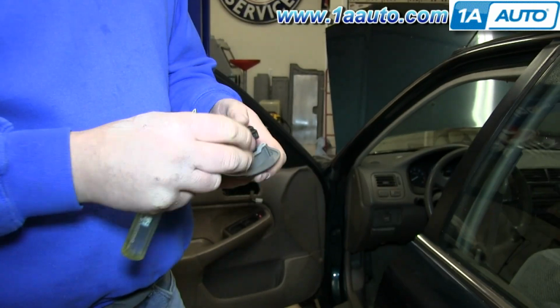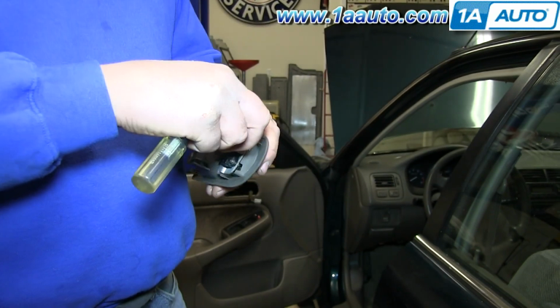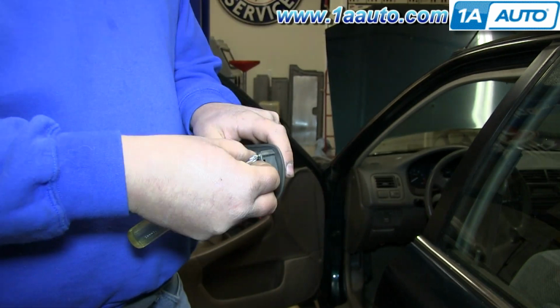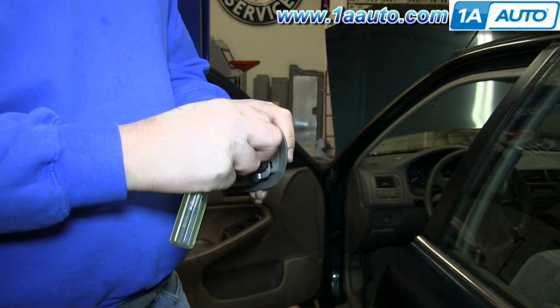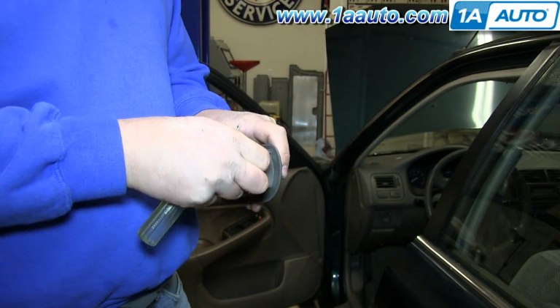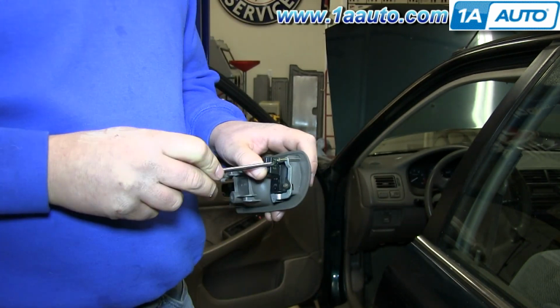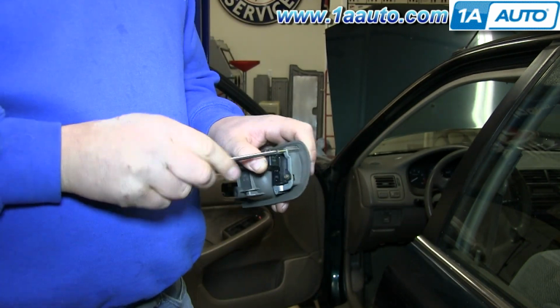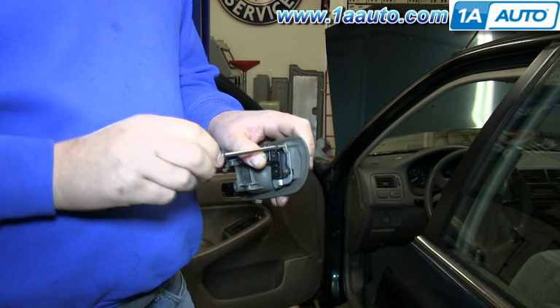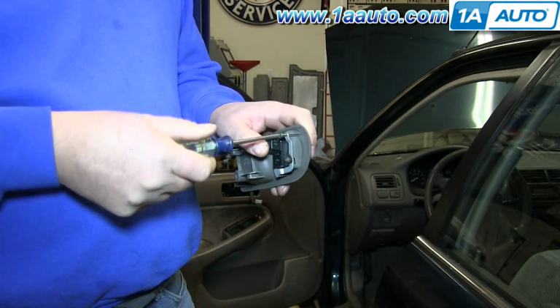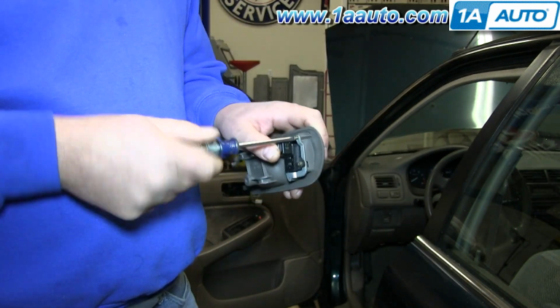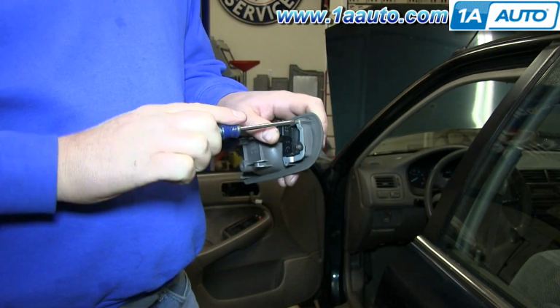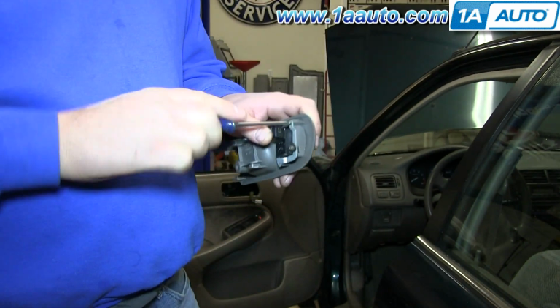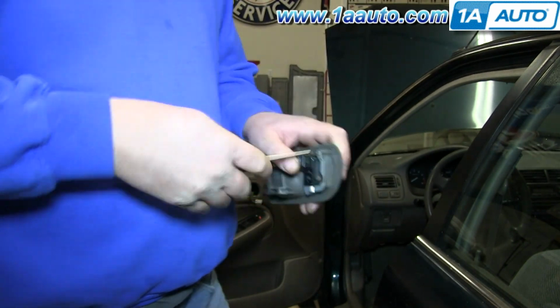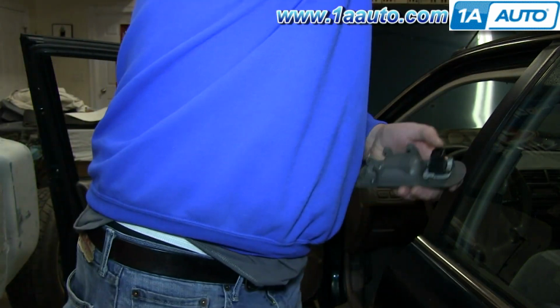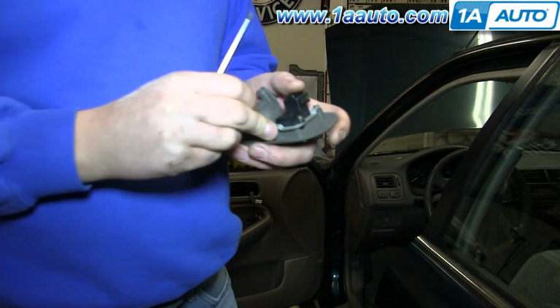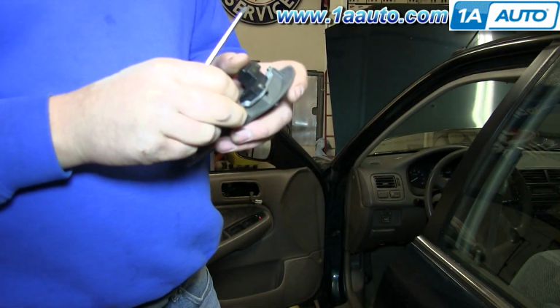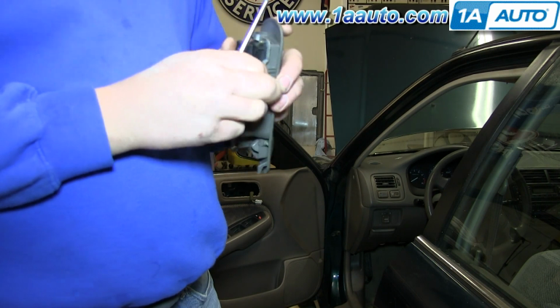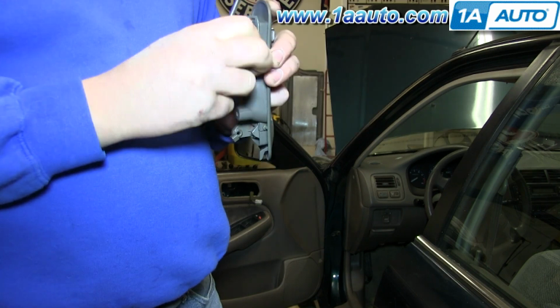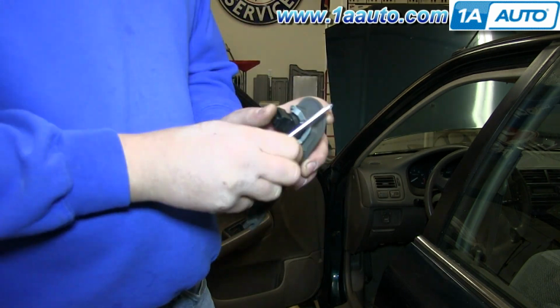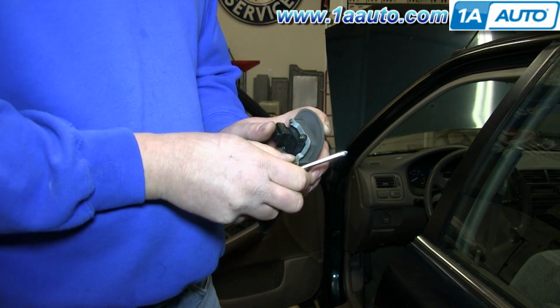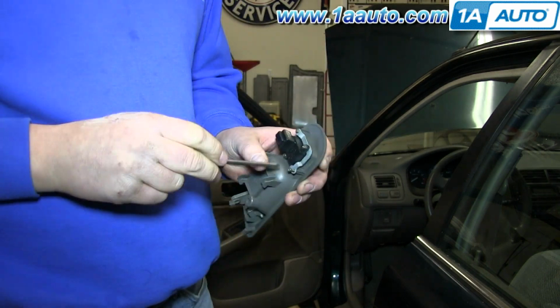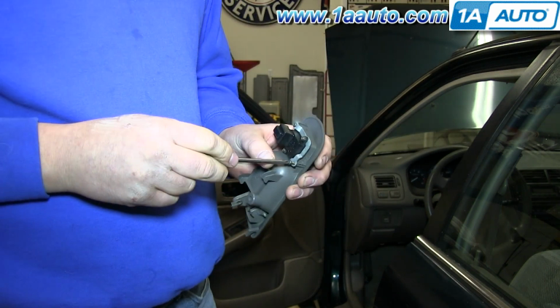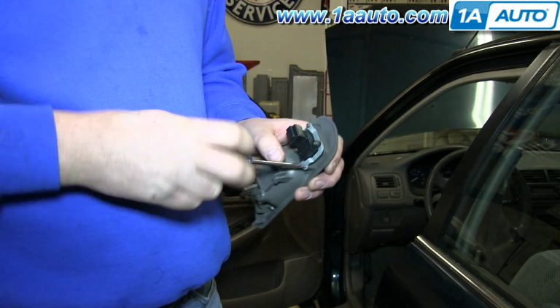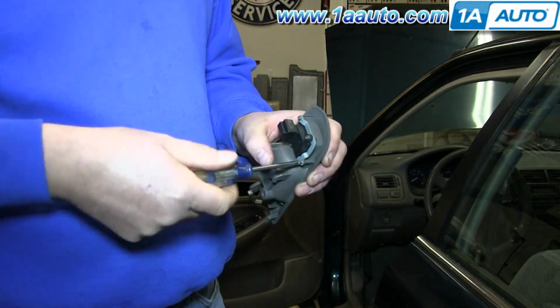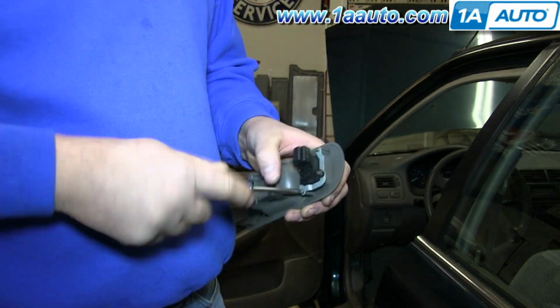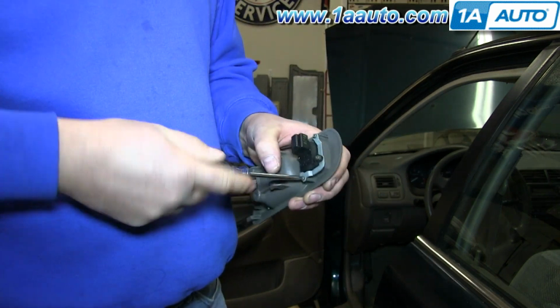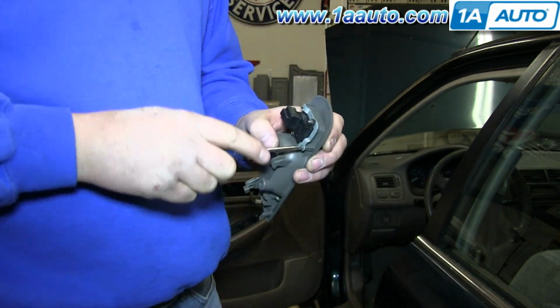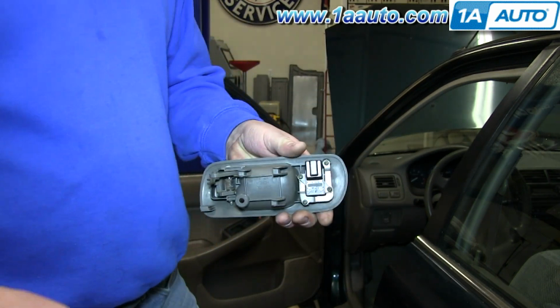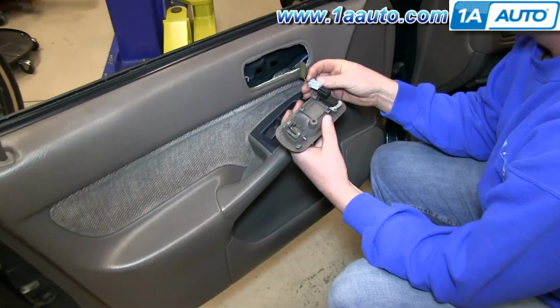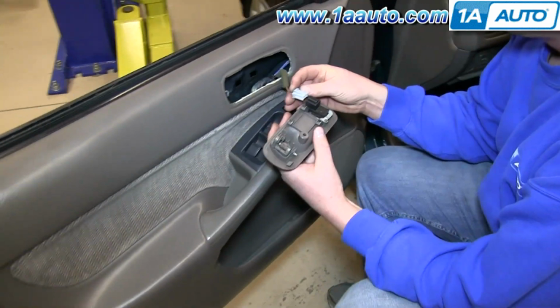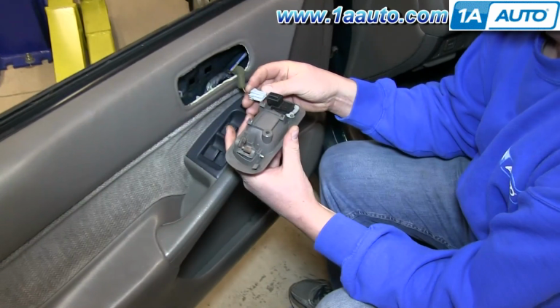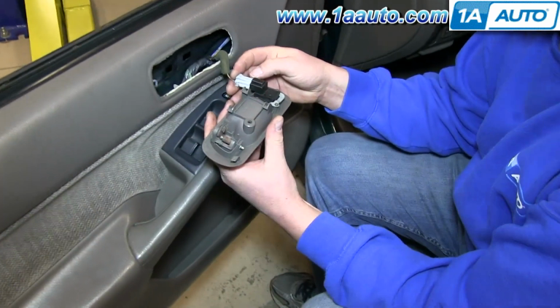Now take the switch and put it into your new door handle, and replace those two Phillips screws. Reconnect the harness.